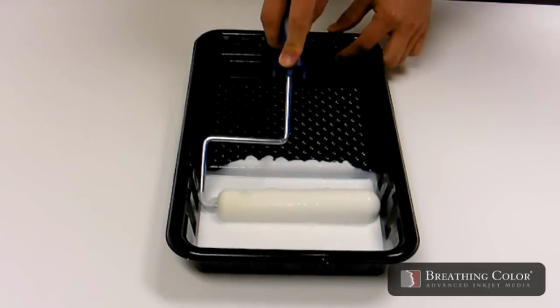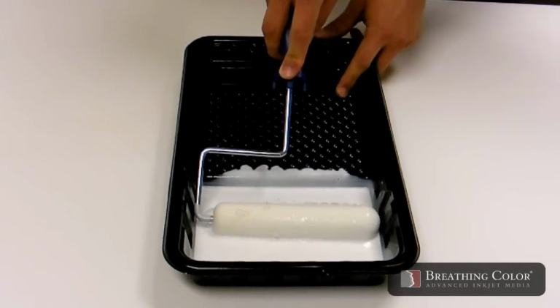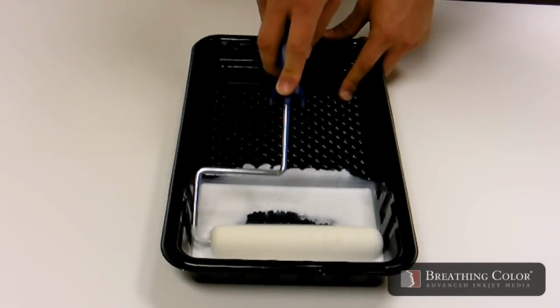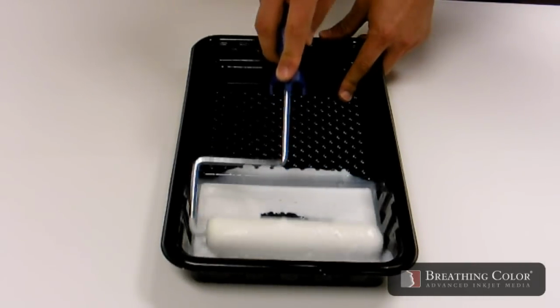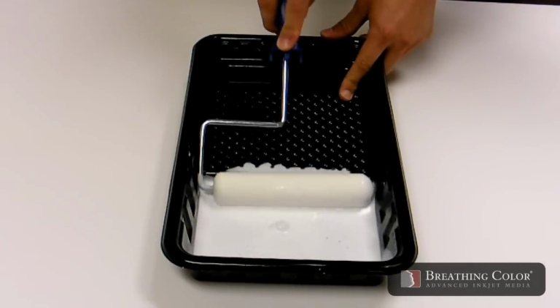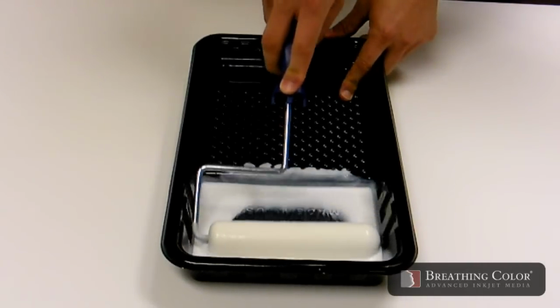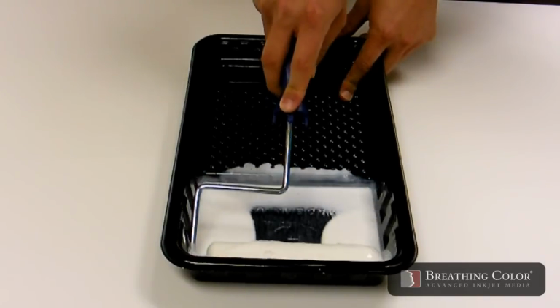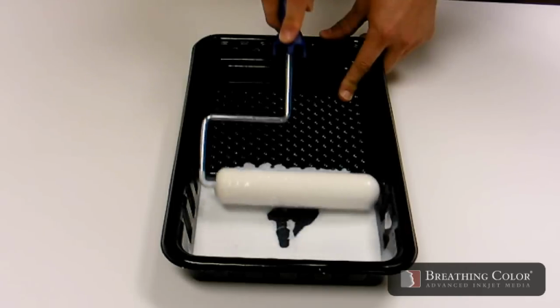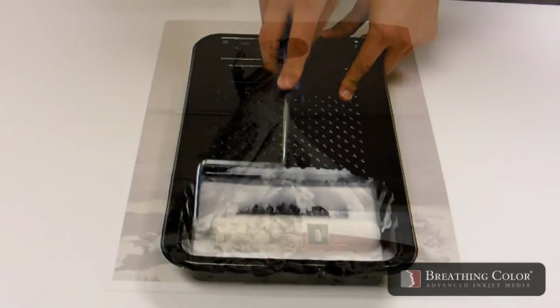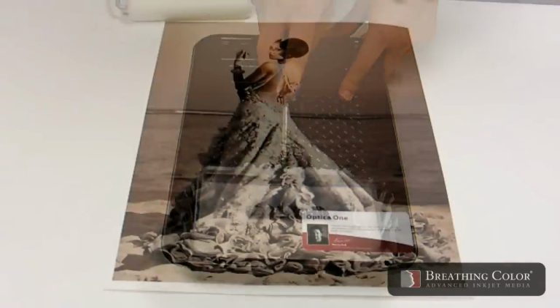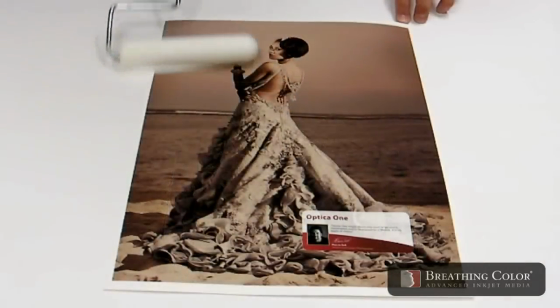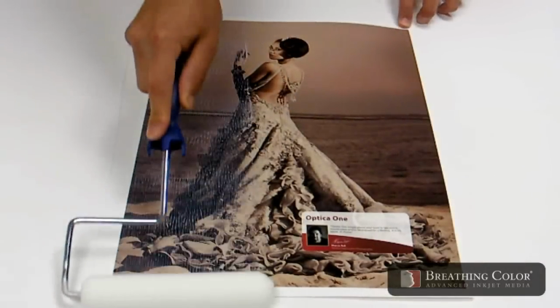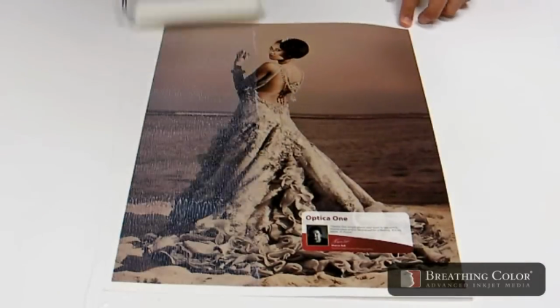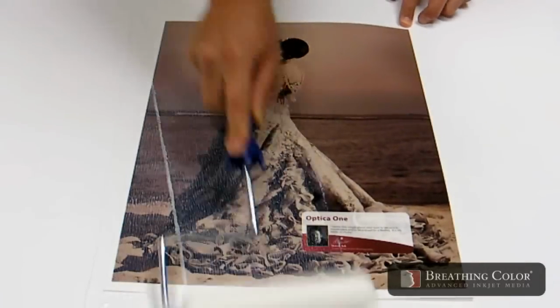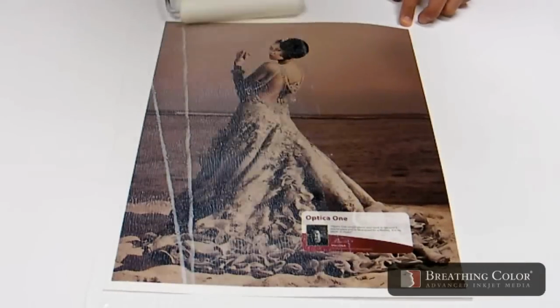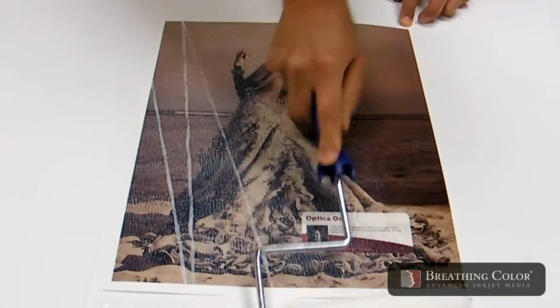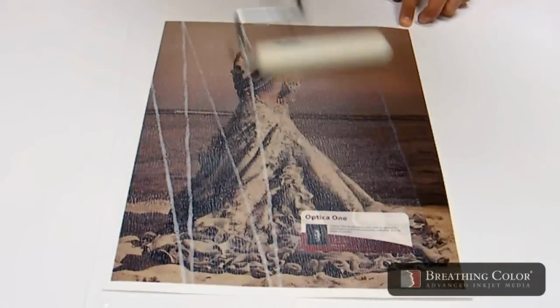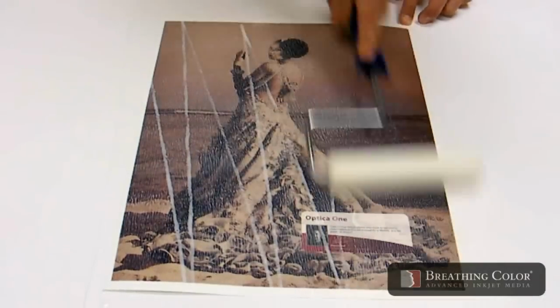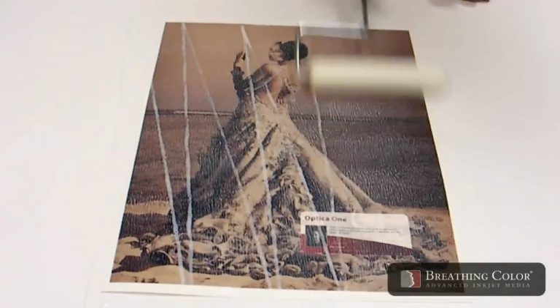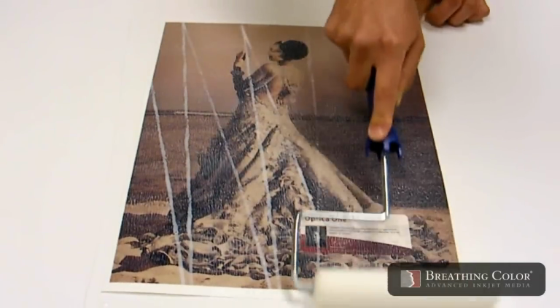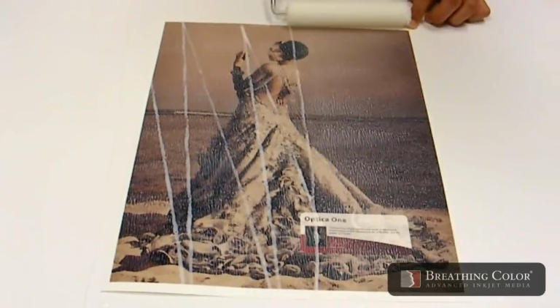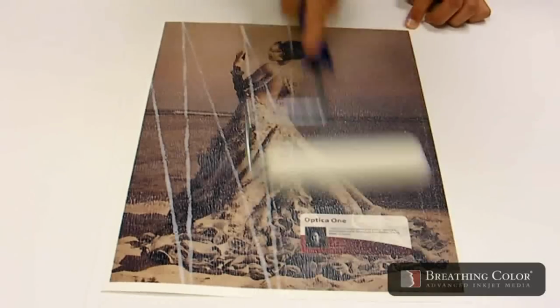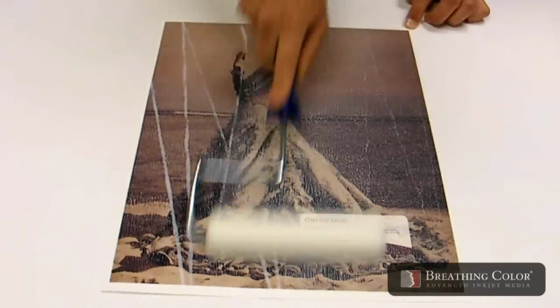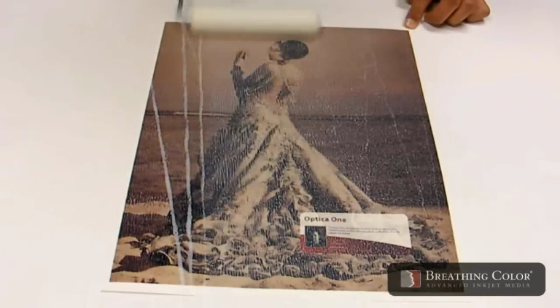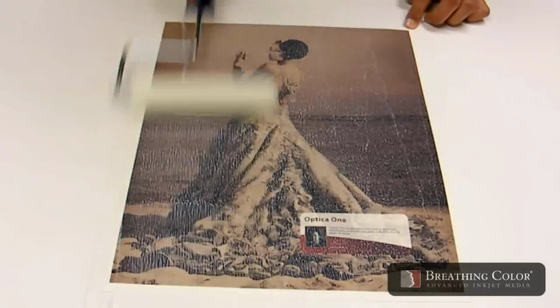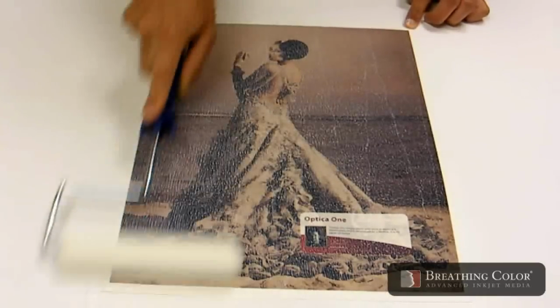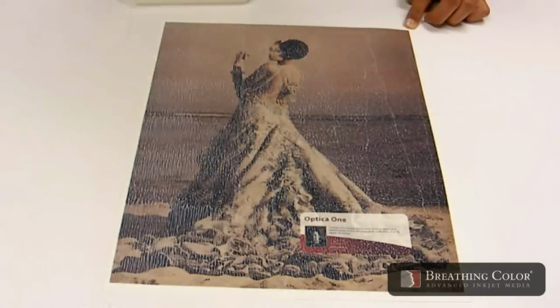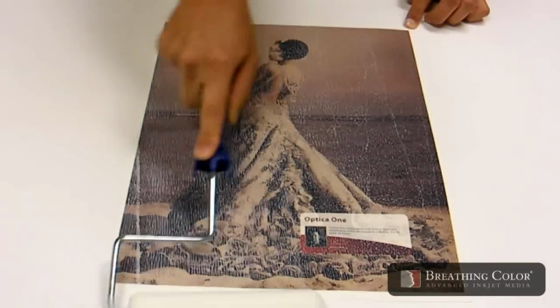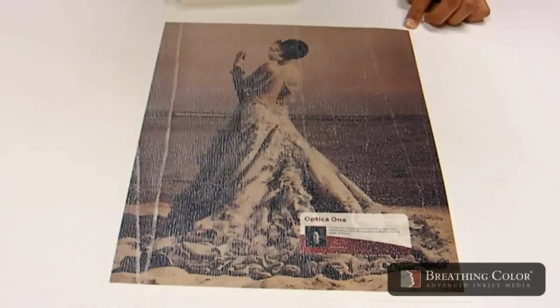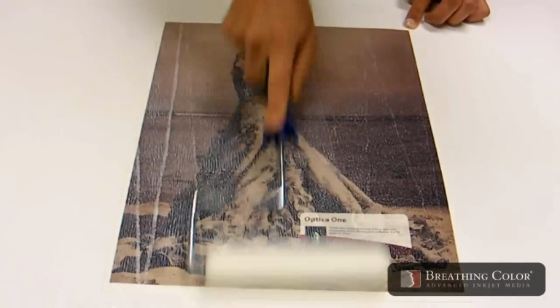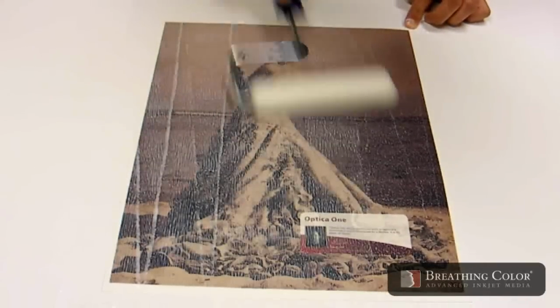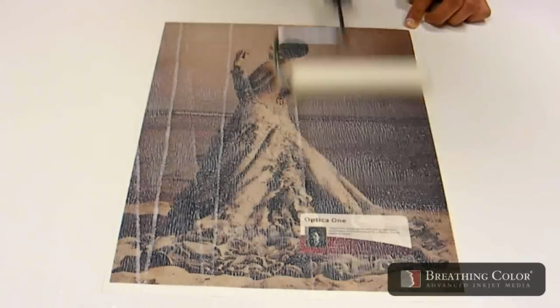Submerge the roller until it is saturated with varnish and let excess varnish drip off the roller. Begin coating the entire print using a light amount of pressure, being sure to roll in multiple directions to cover the entire print evenly.